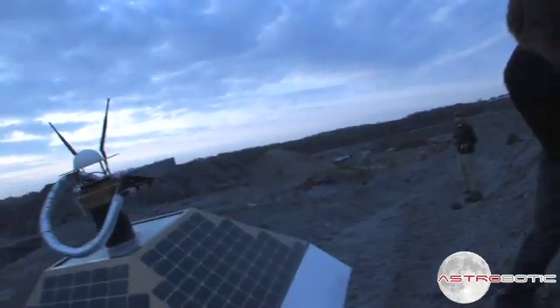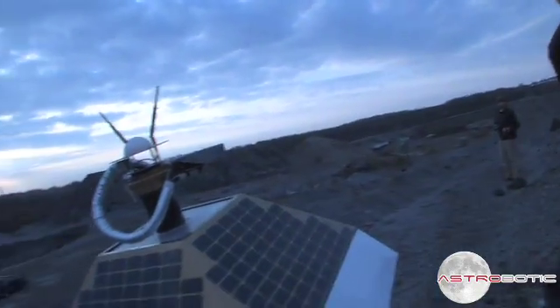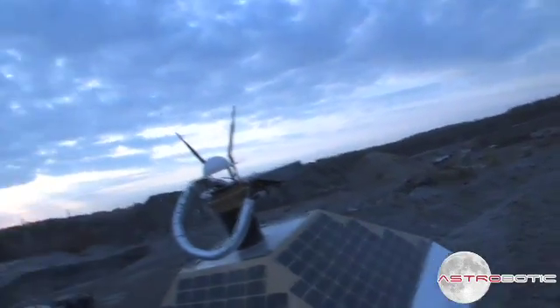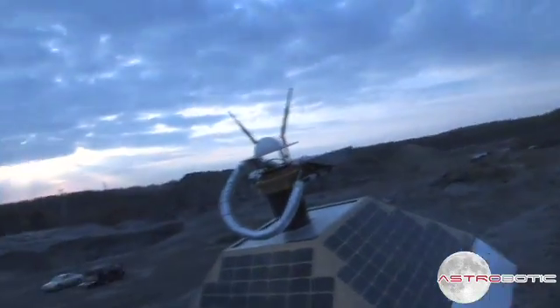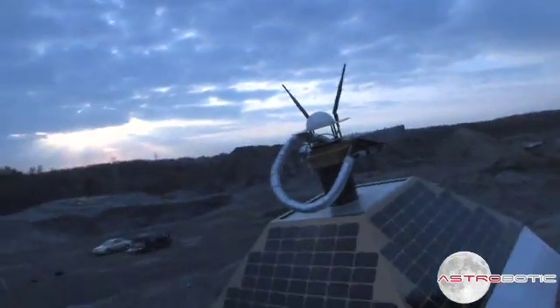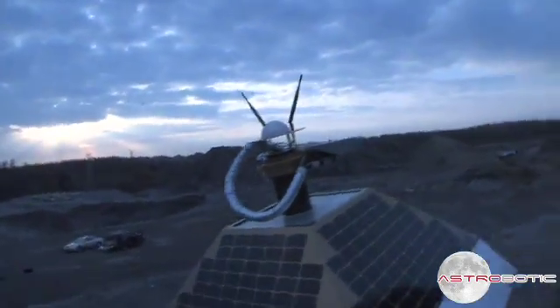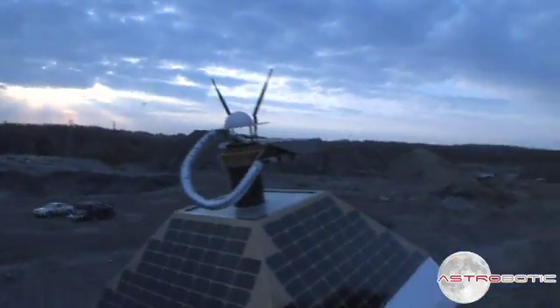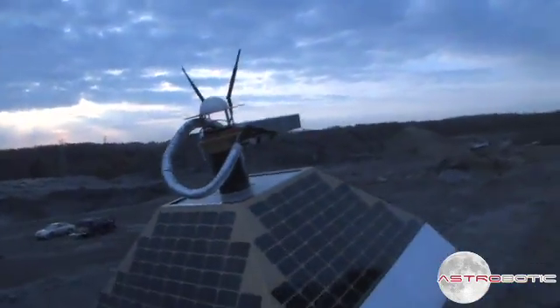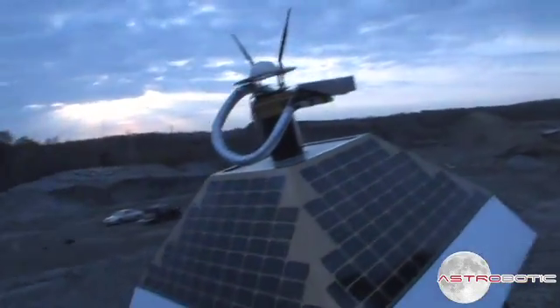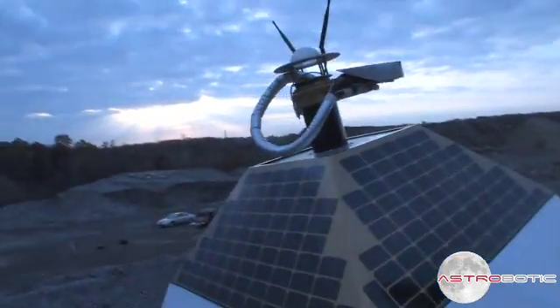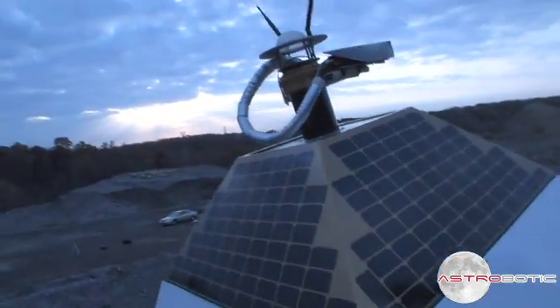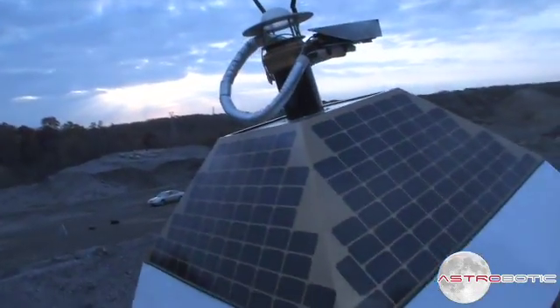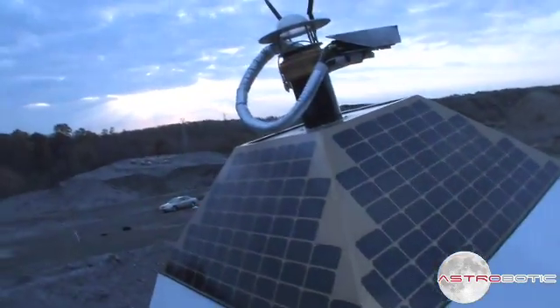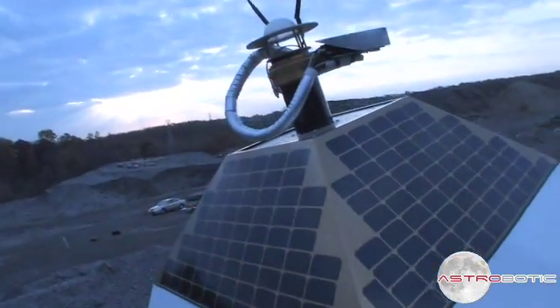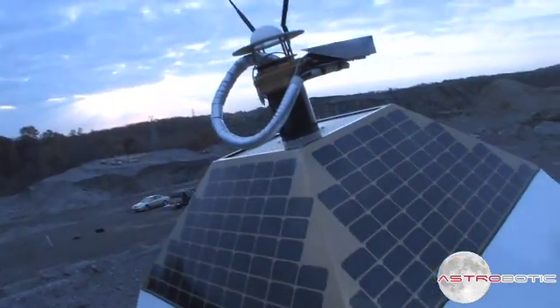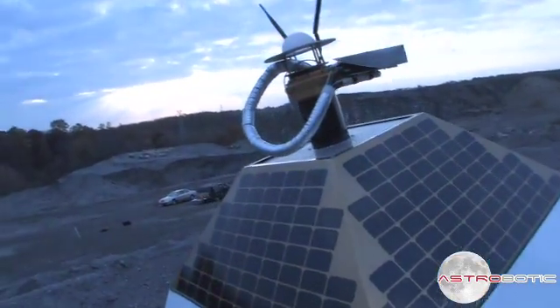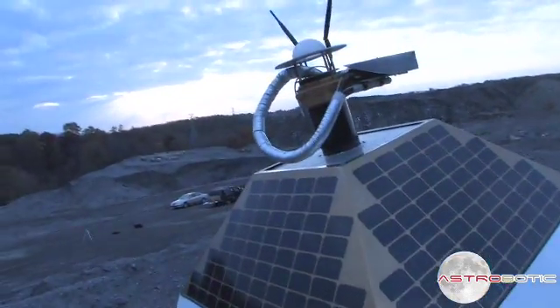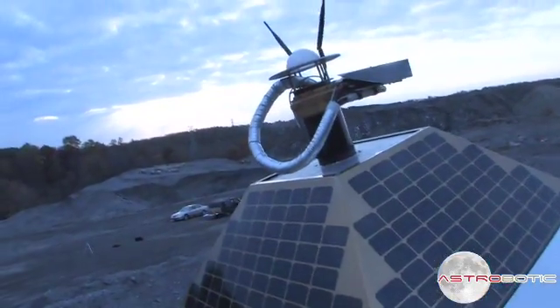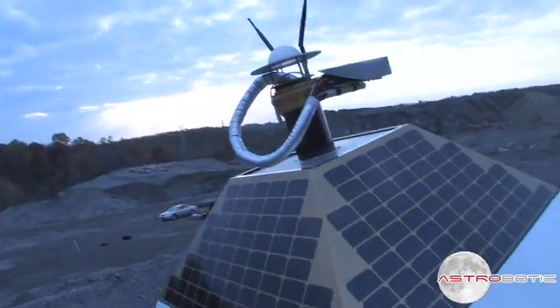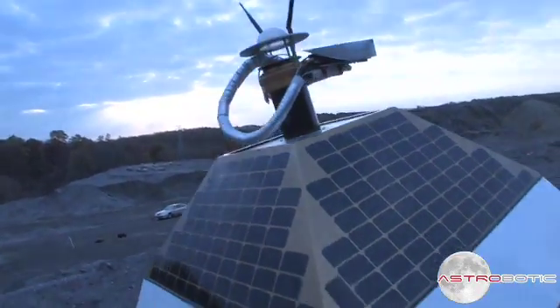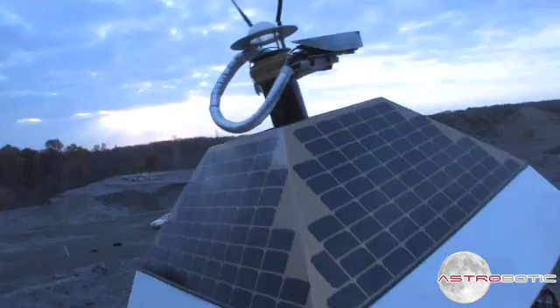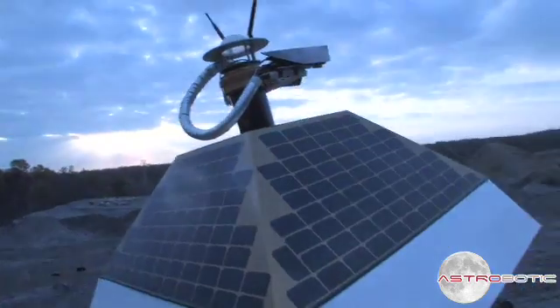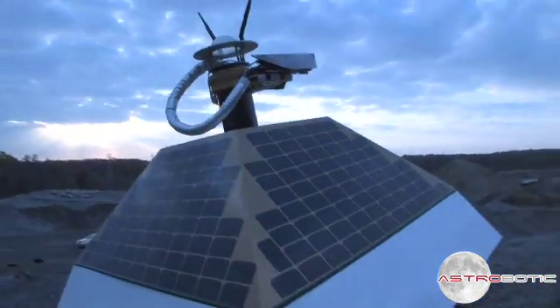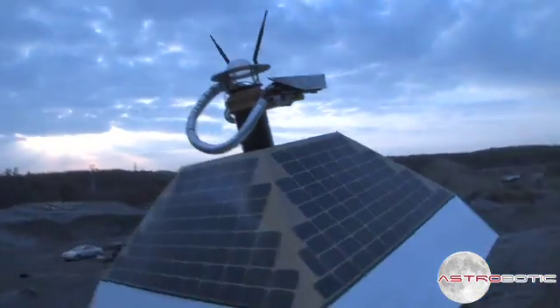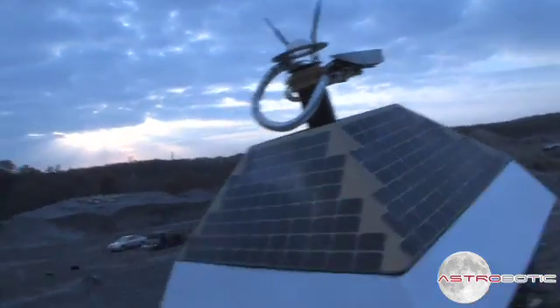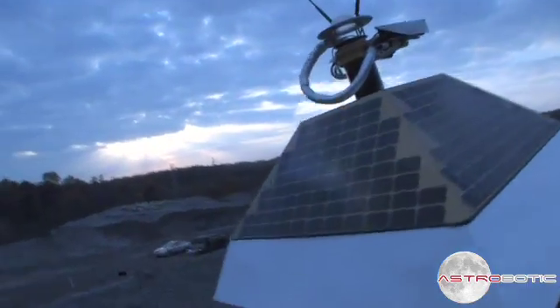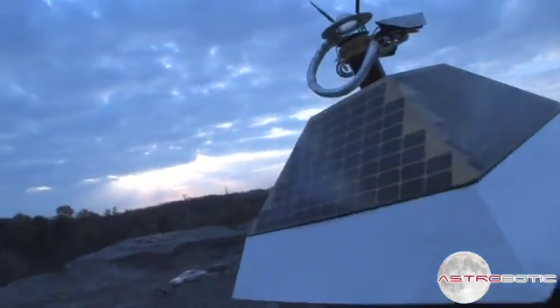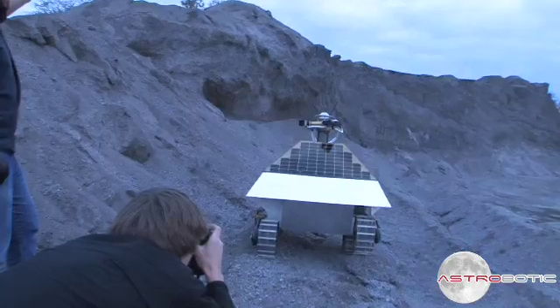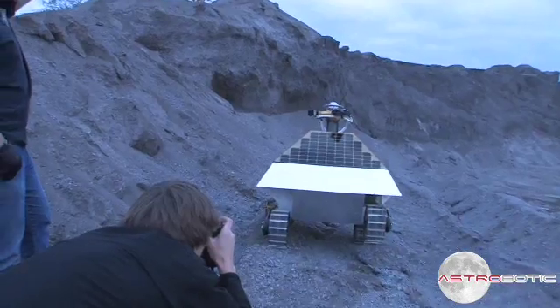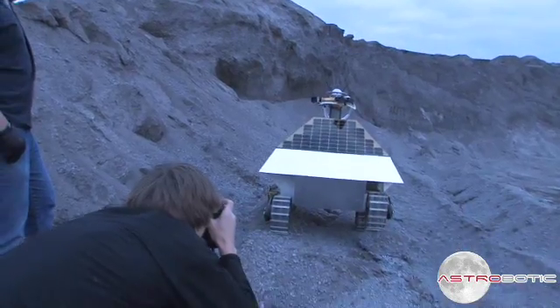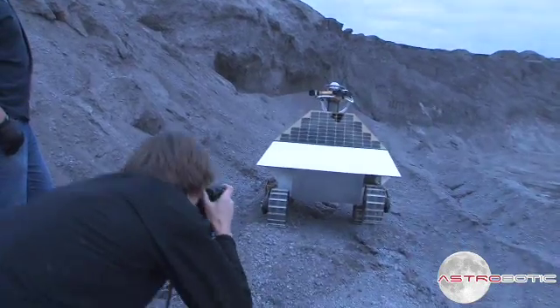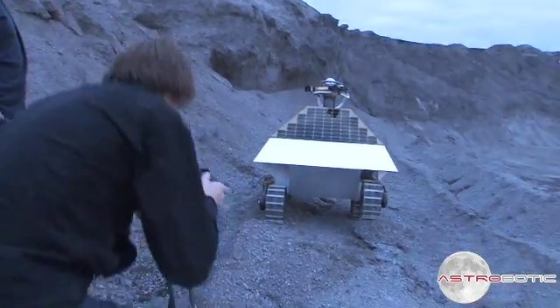We were shooting out in the open, trying to get glory shots and lunar-looking shots that would be dramatic and interesting for media purposes.